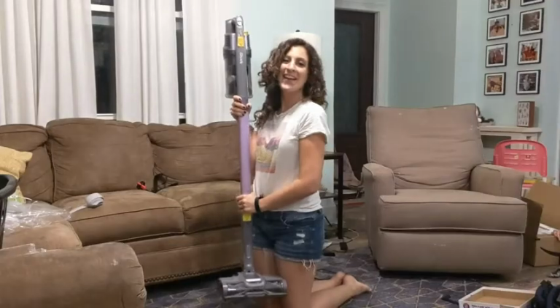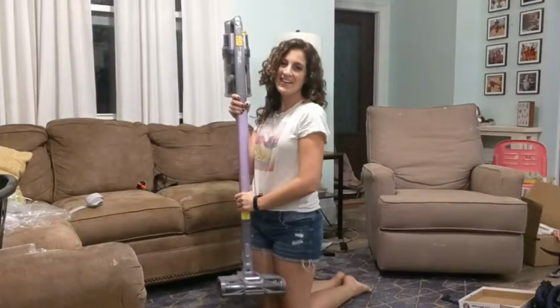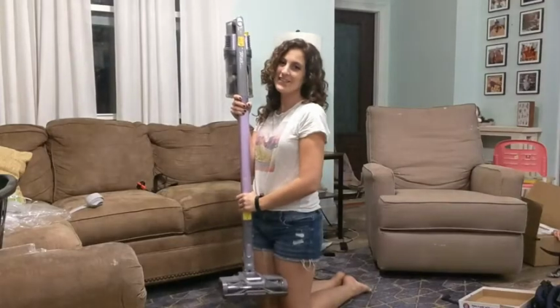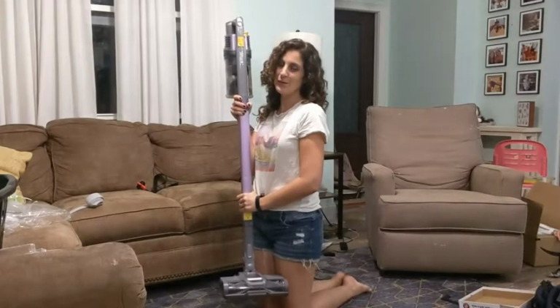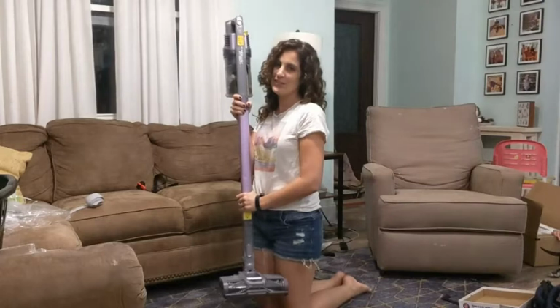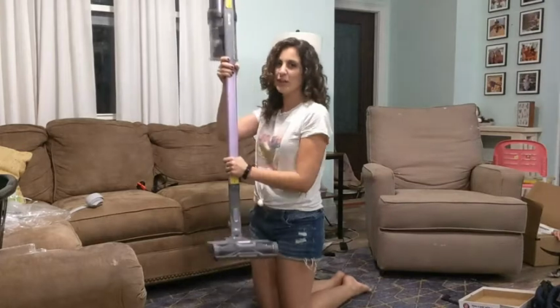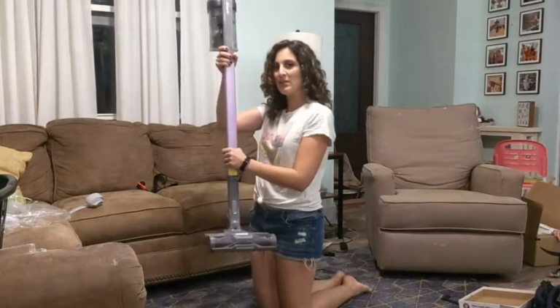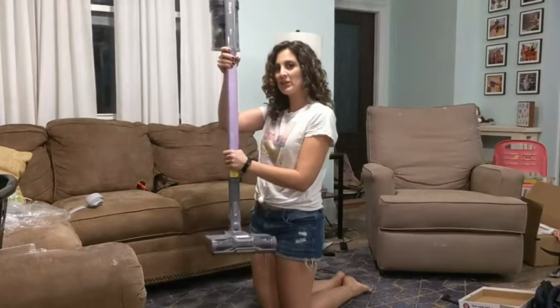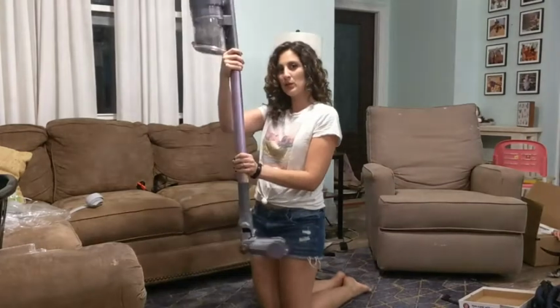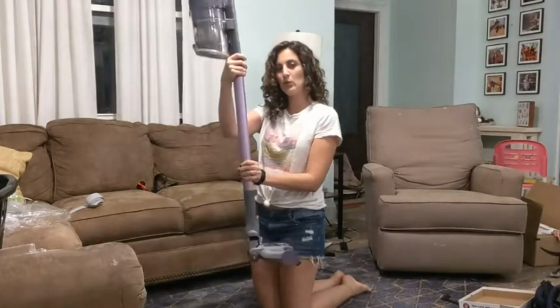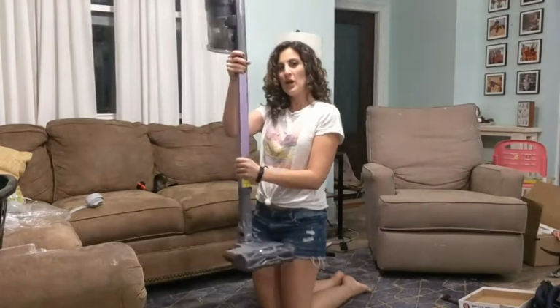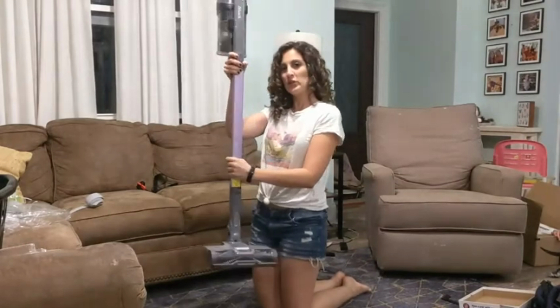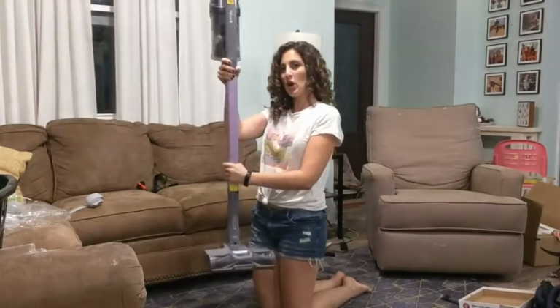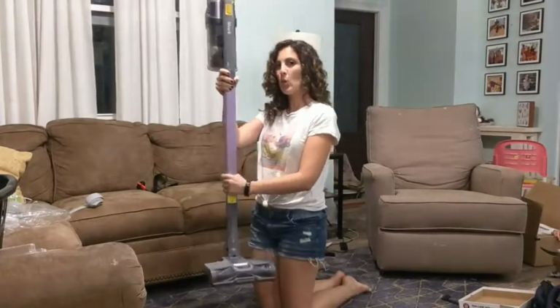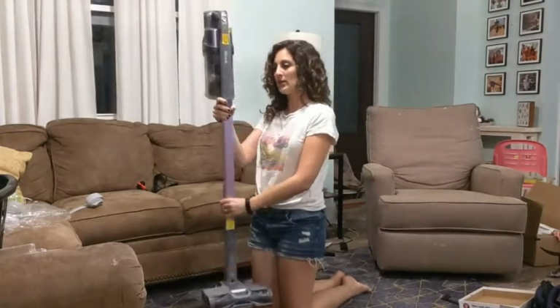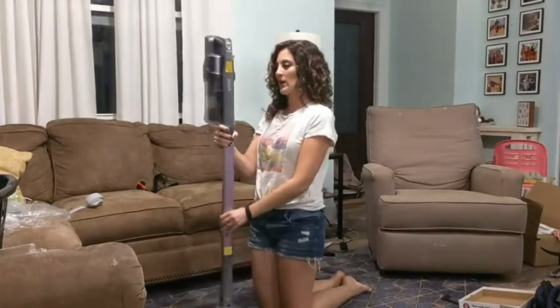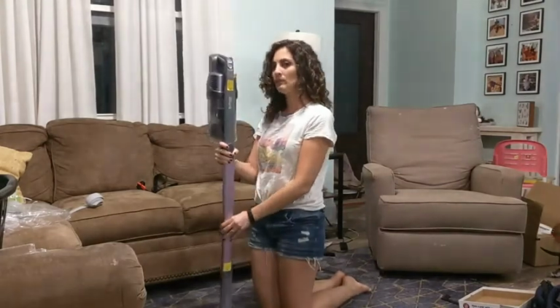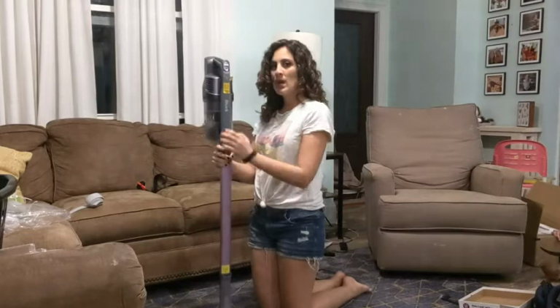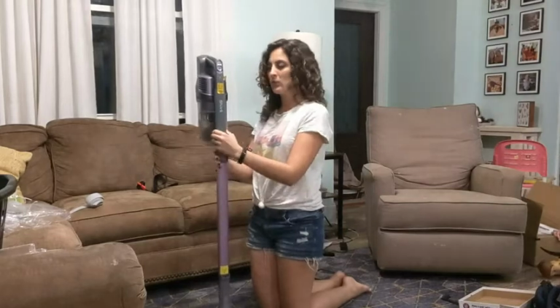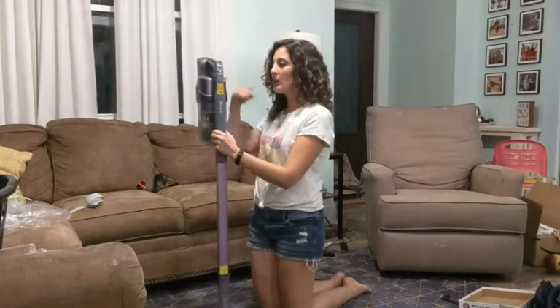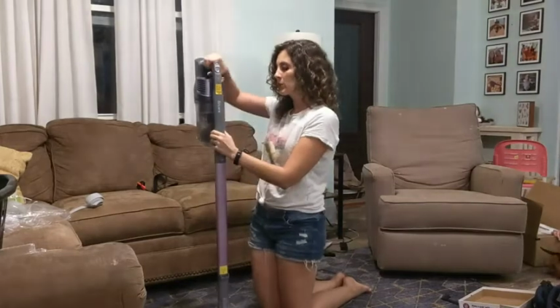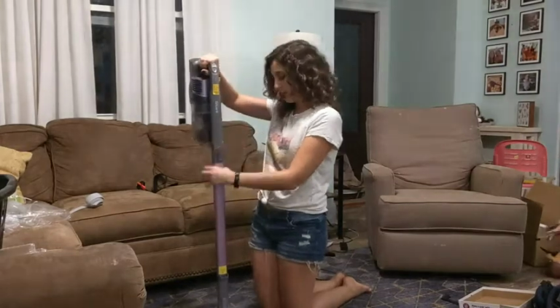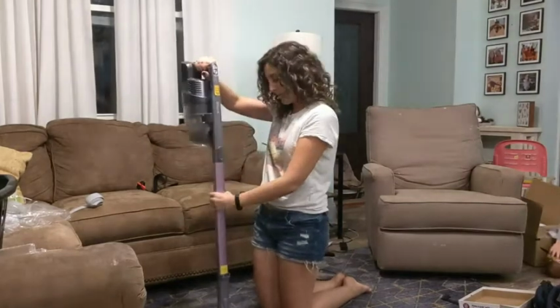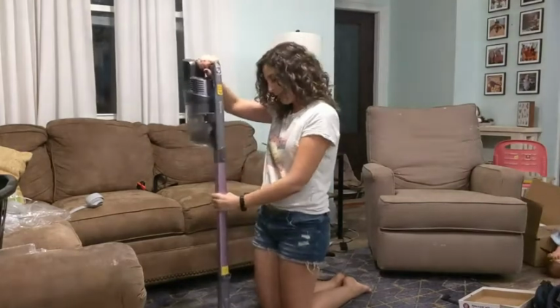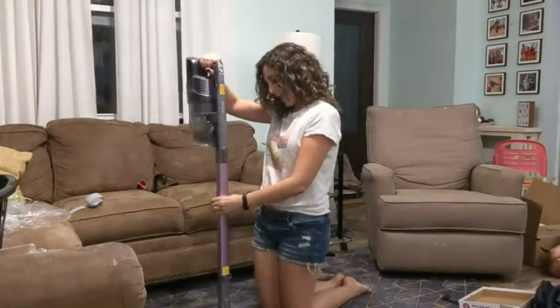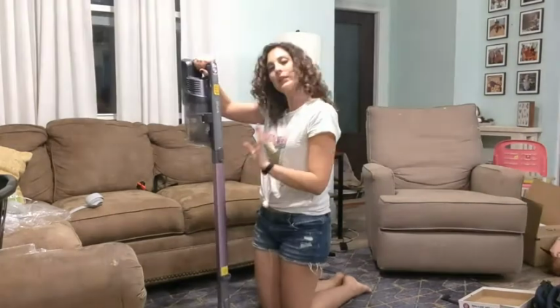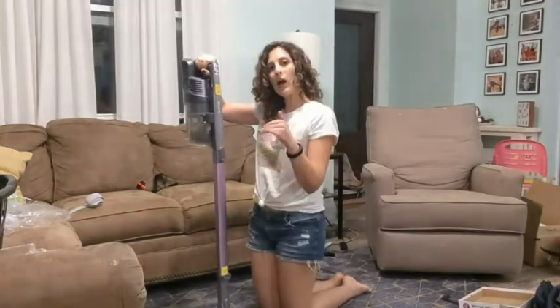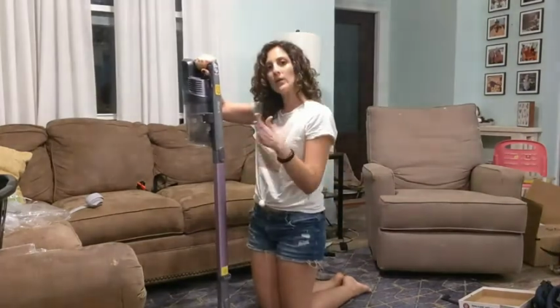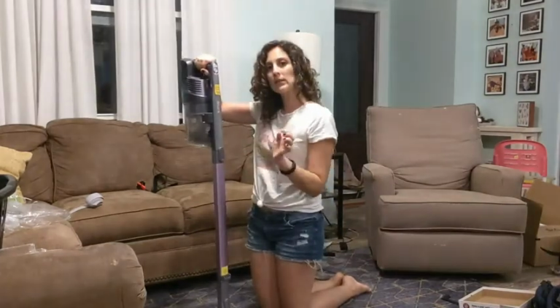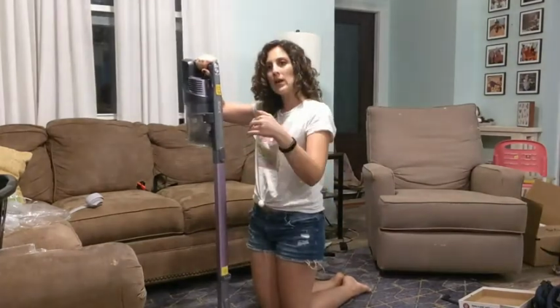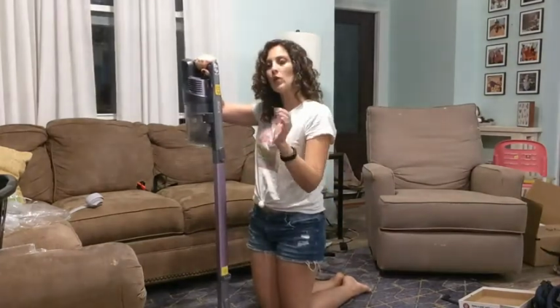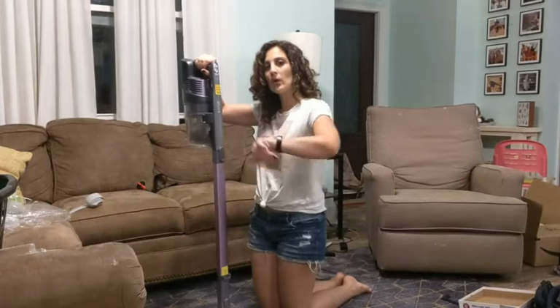Hey guys, this is Danielle with WTI, and I'm here to share with you this Shark cordless vacuum. There are a couple of features that I really like about it — I really like how easily it goes around the corners.